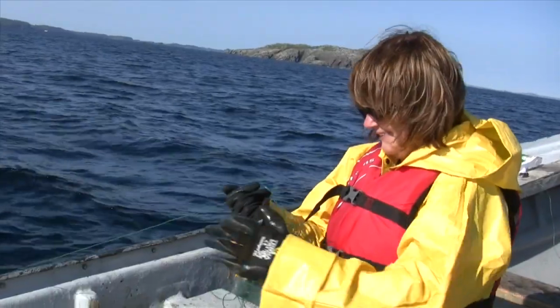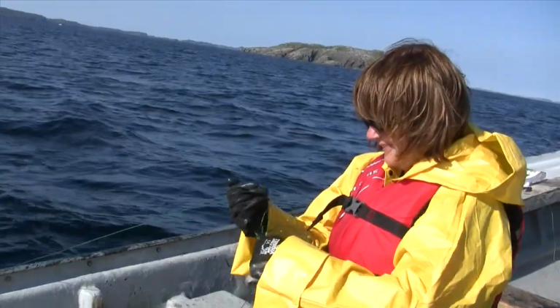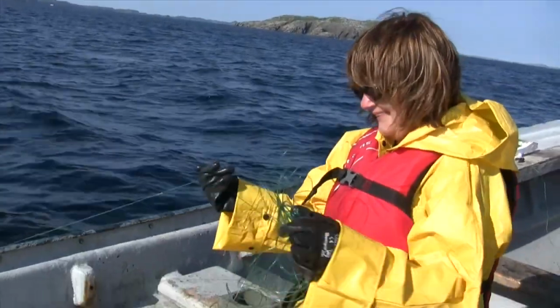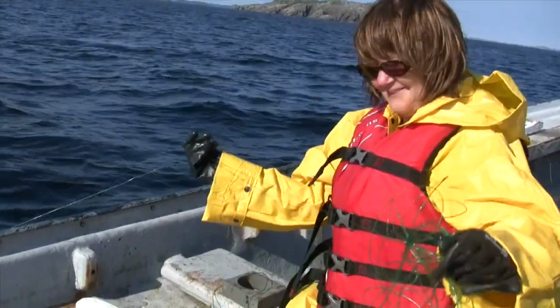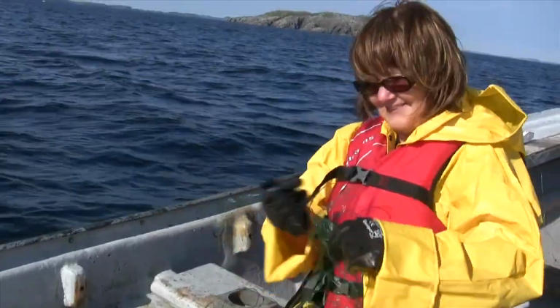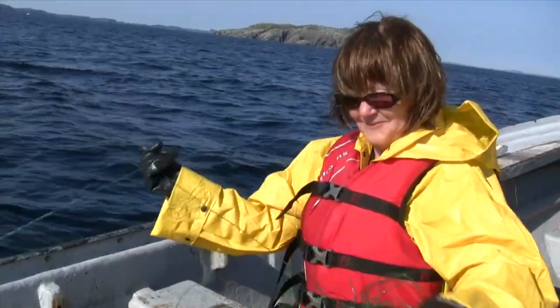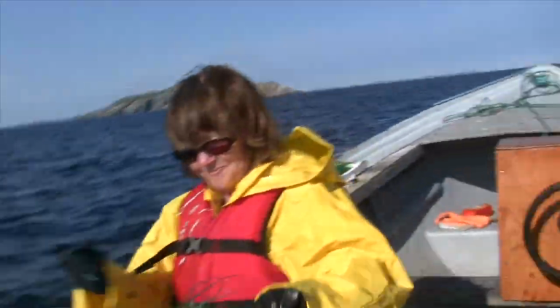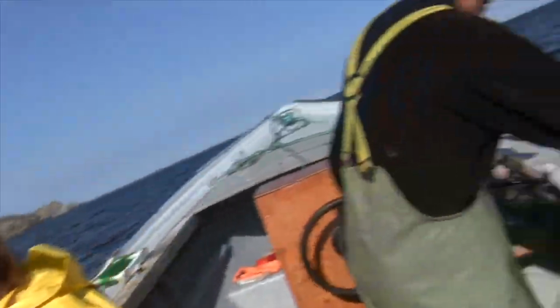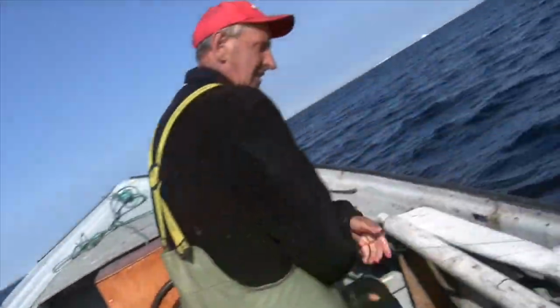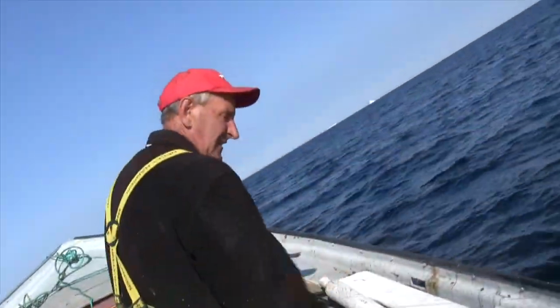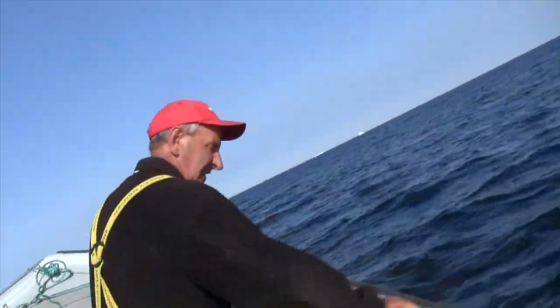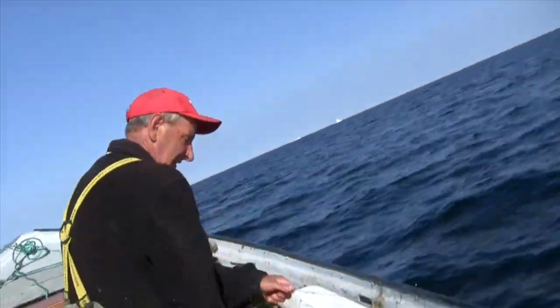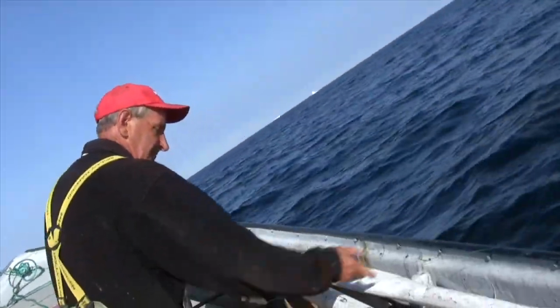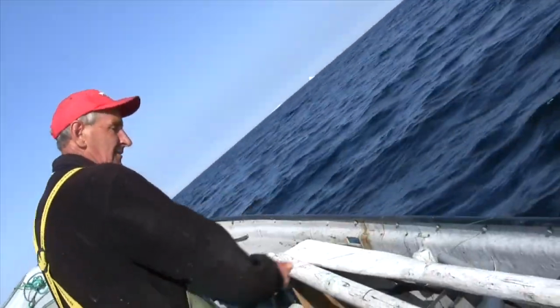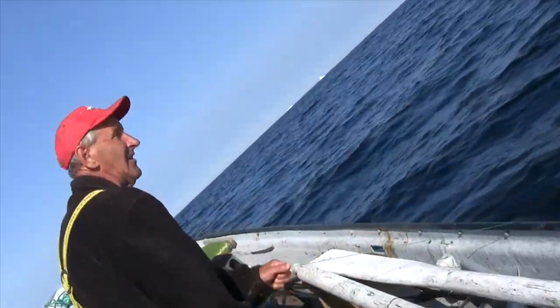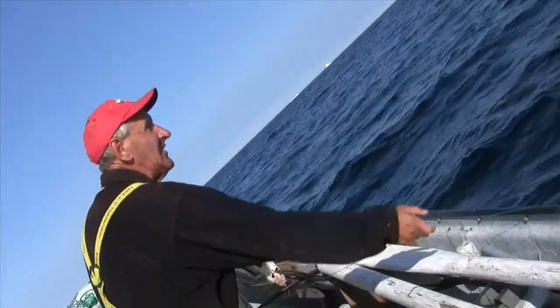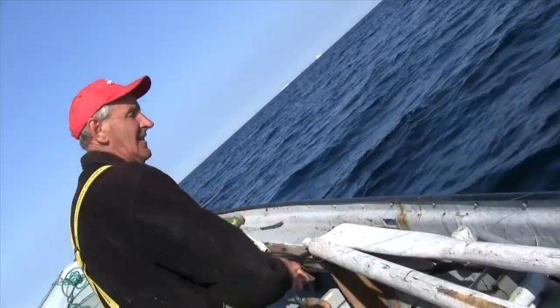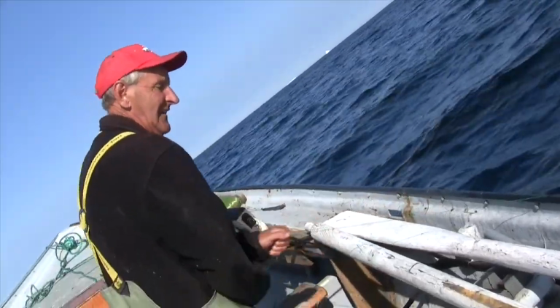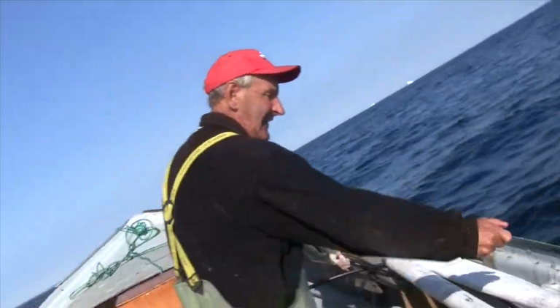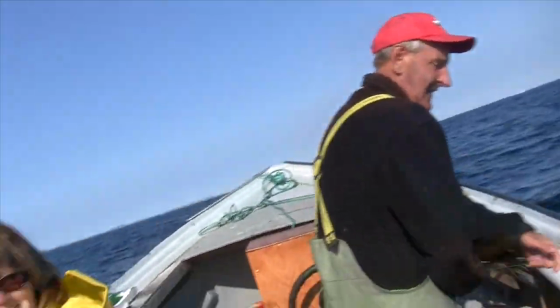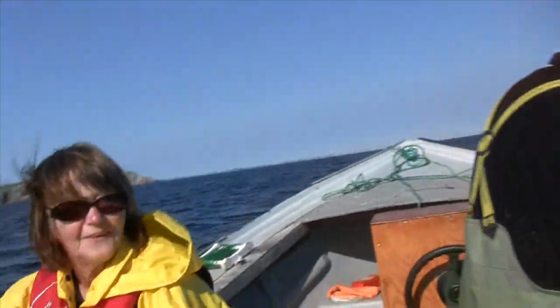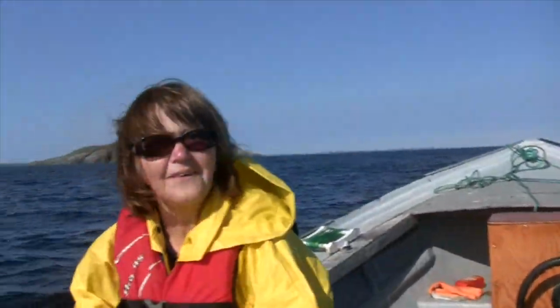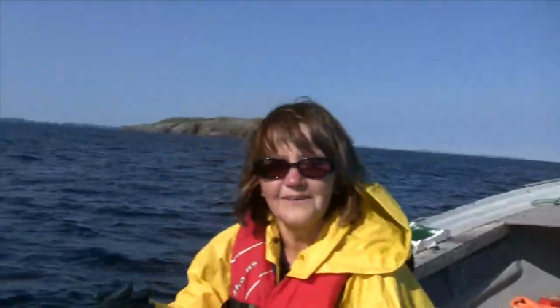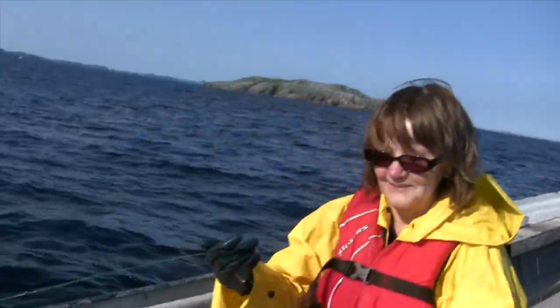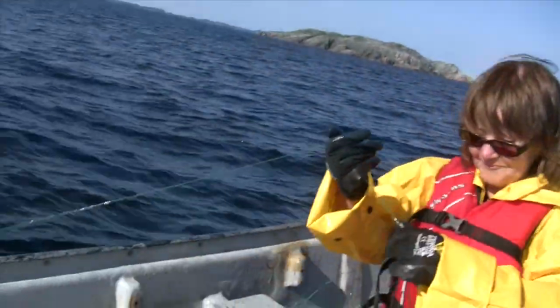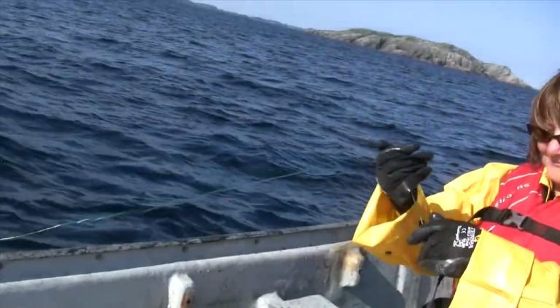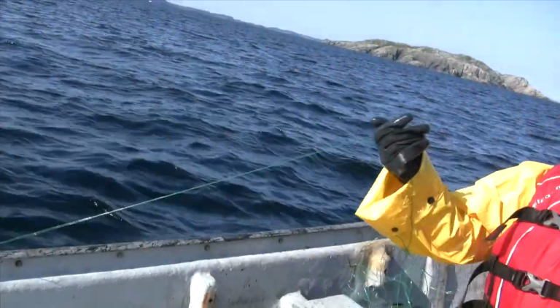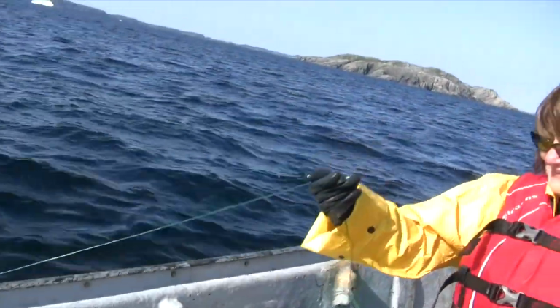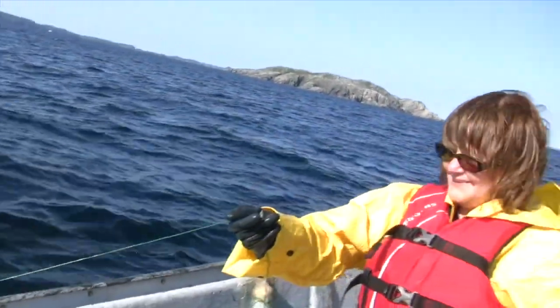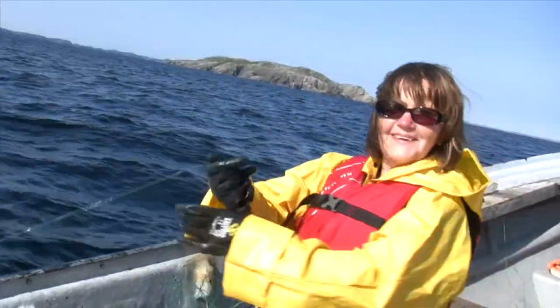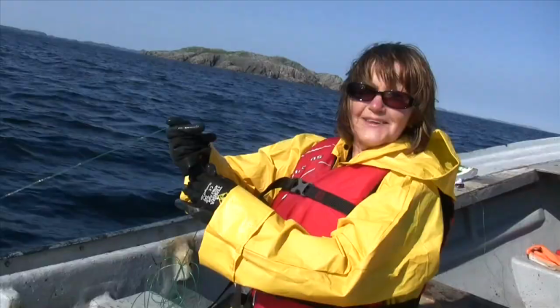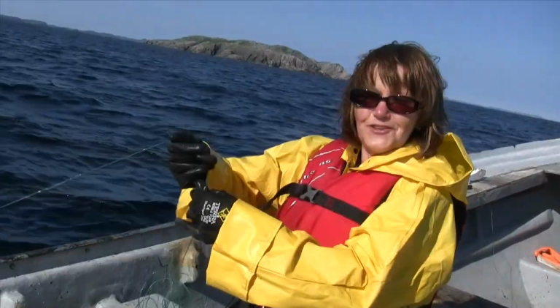Oh lord. Oh, the badera. Never got the line down. I got another one already. Never got the line down. I gotta get fishing myself. Yeah, get fishing.